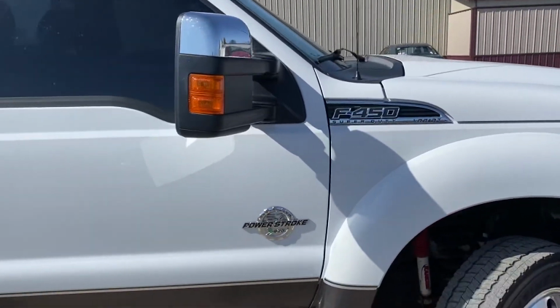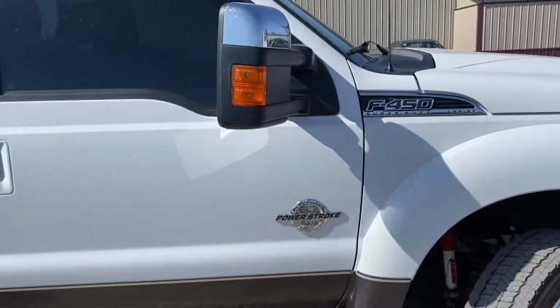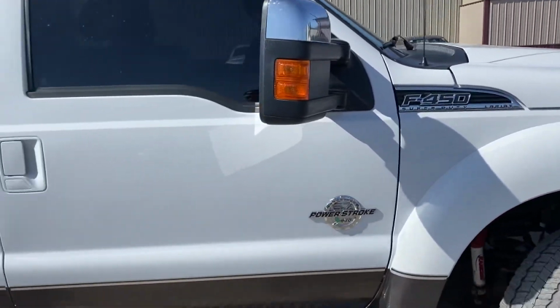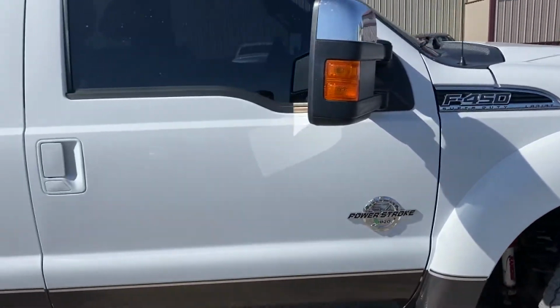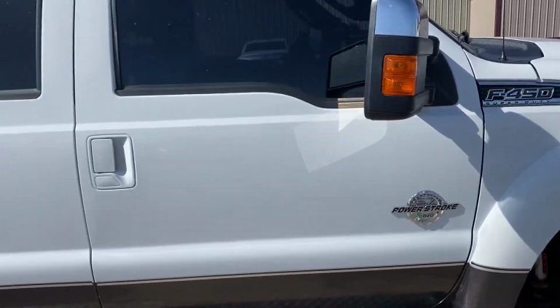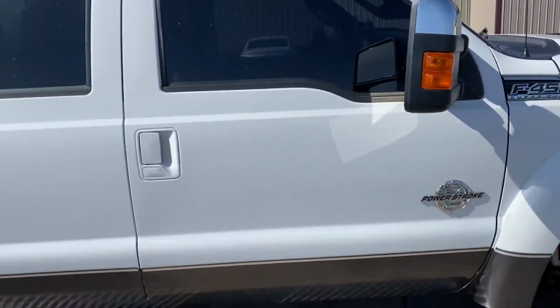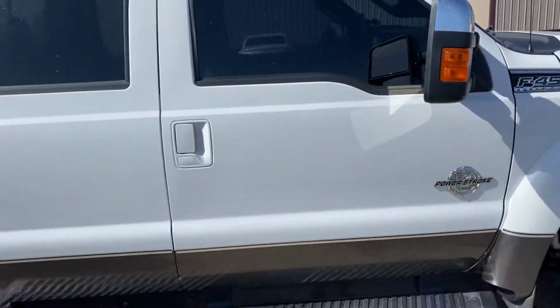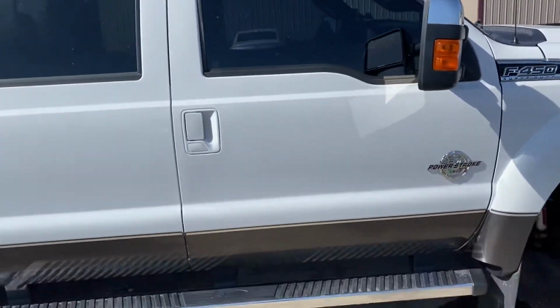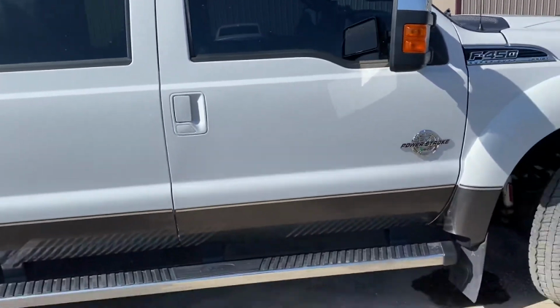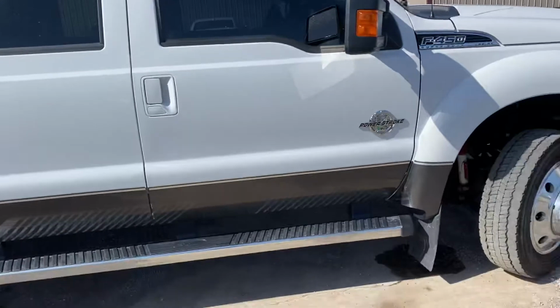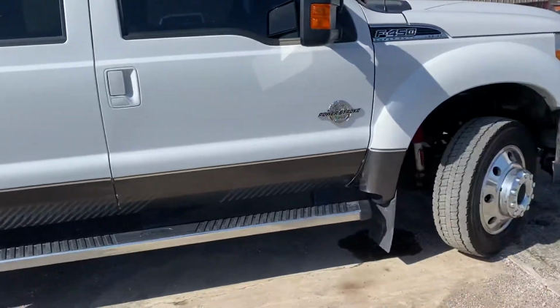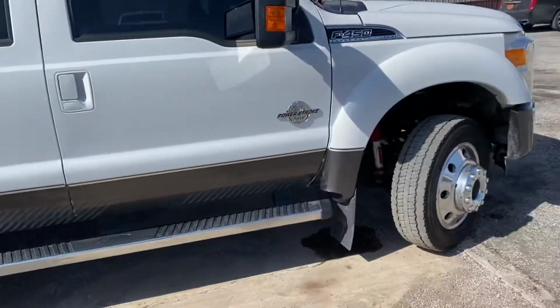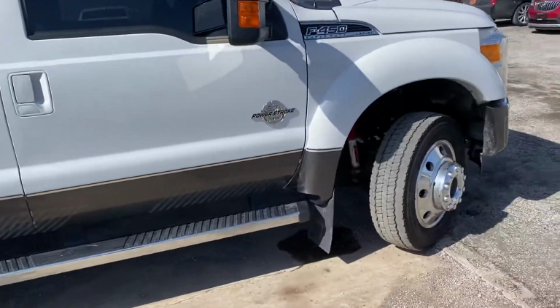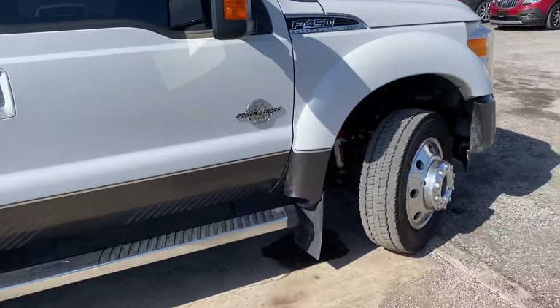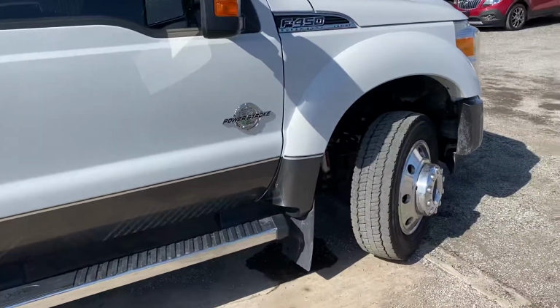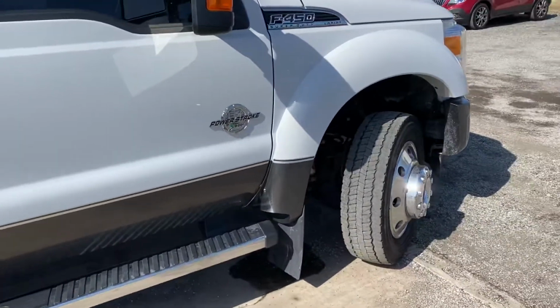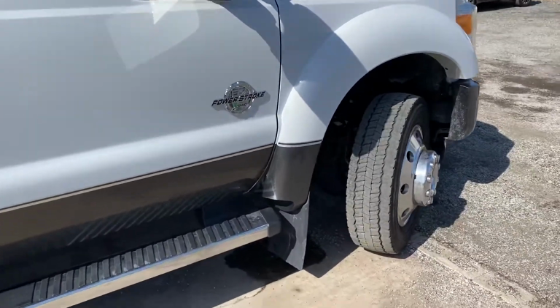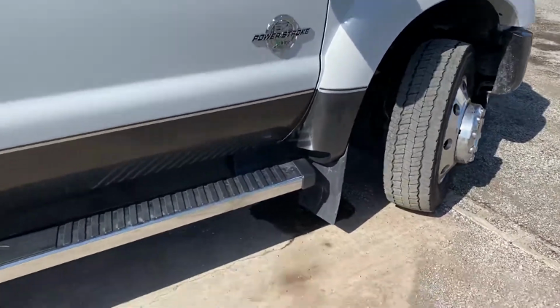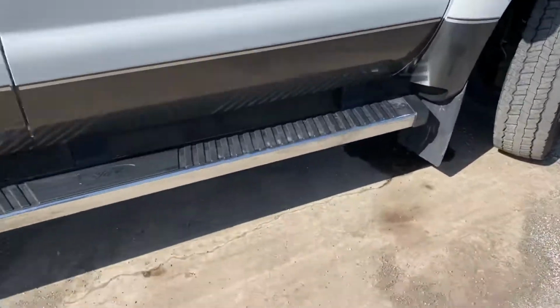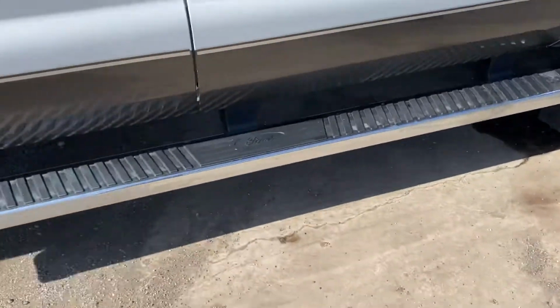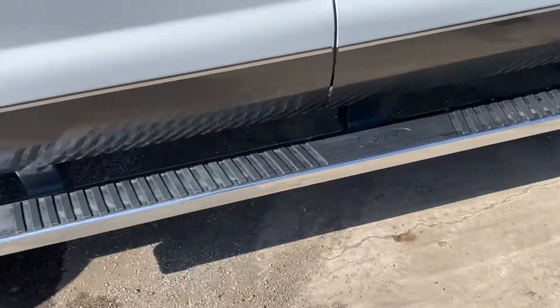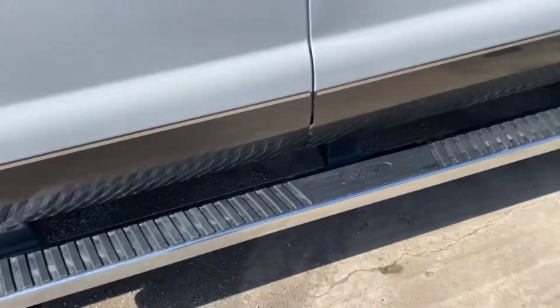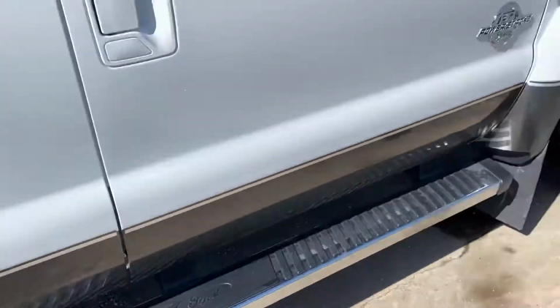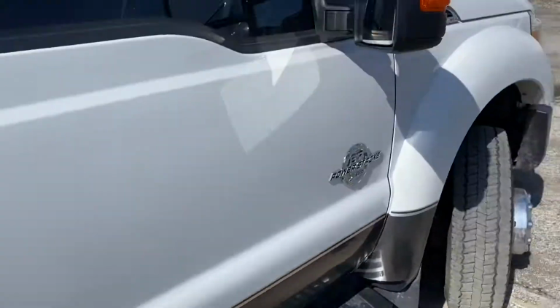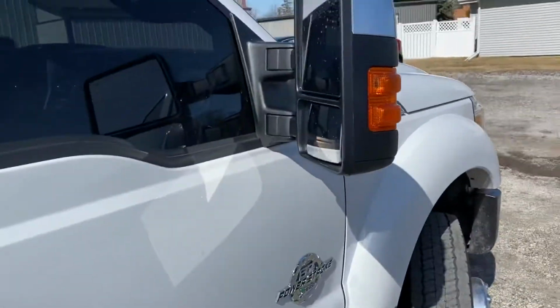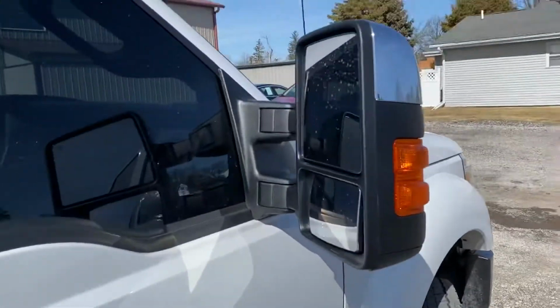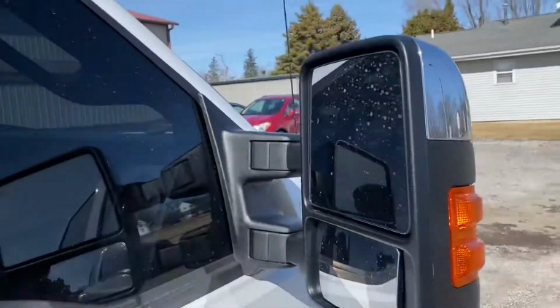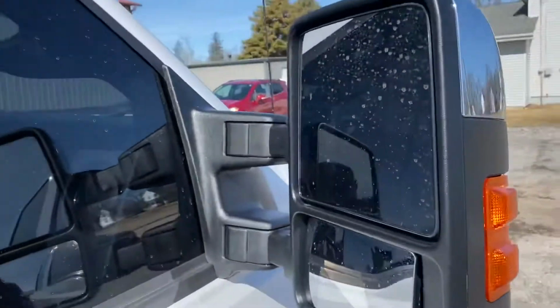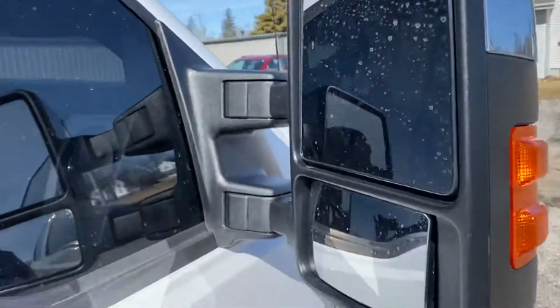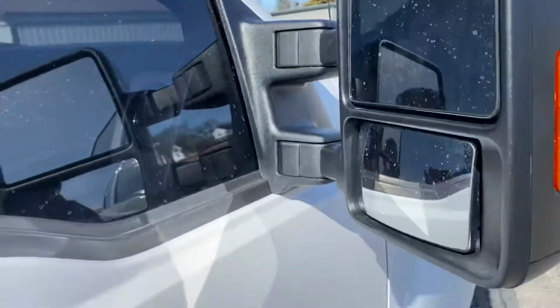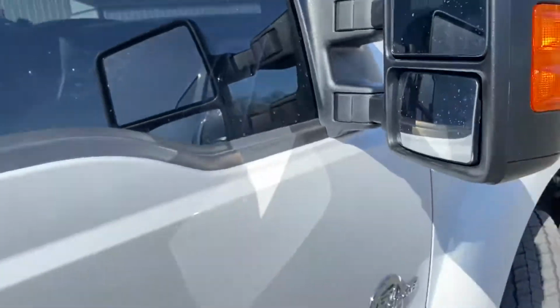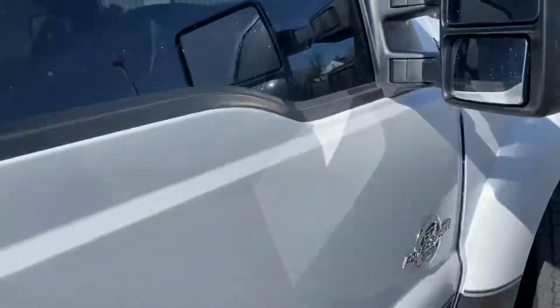Here's a good shot of your first quarter panel. Don't see any dings, dents, or scratches. Obviously you do have the chrome running boards. I have the tow mirrors as well.